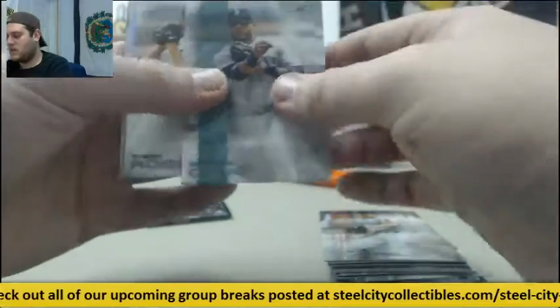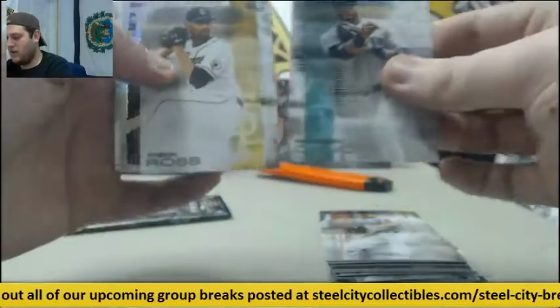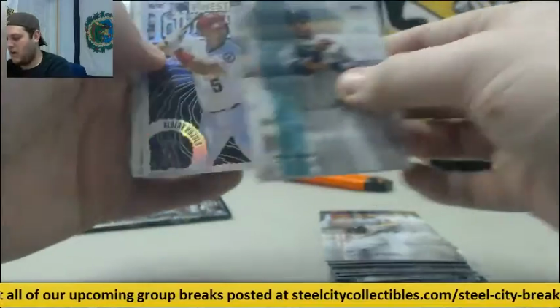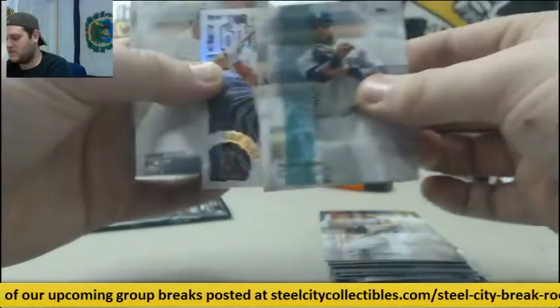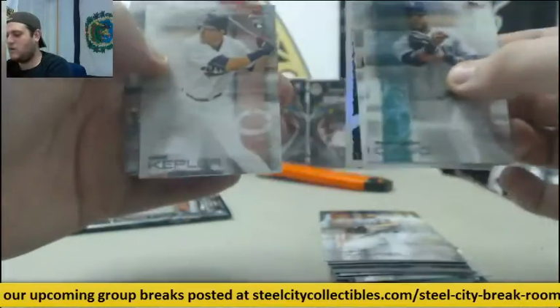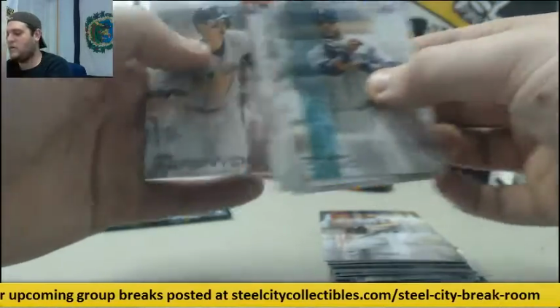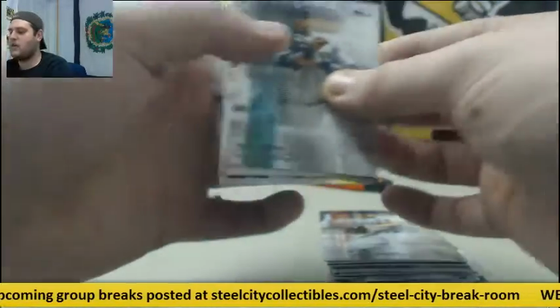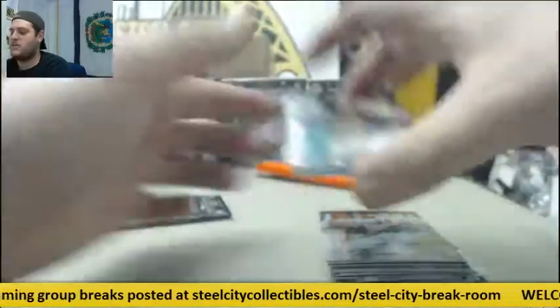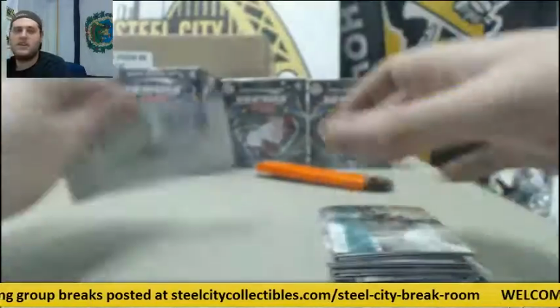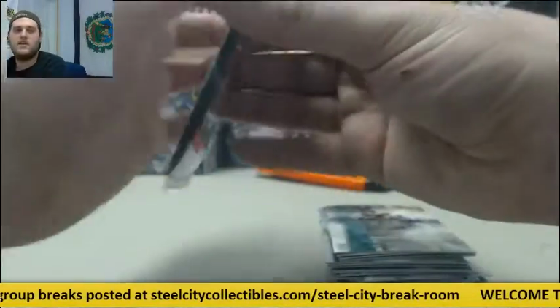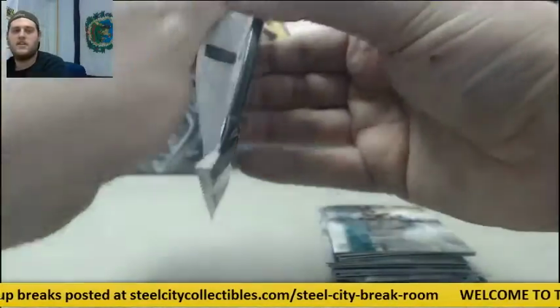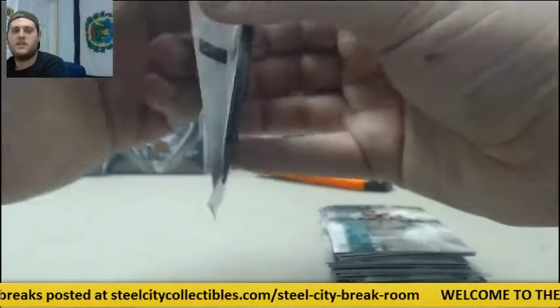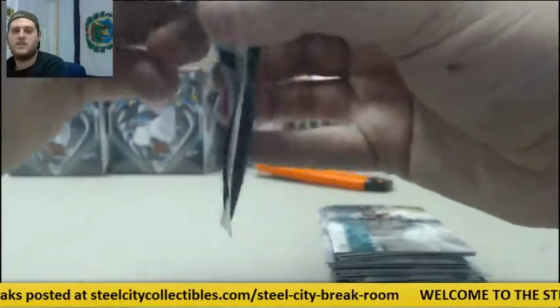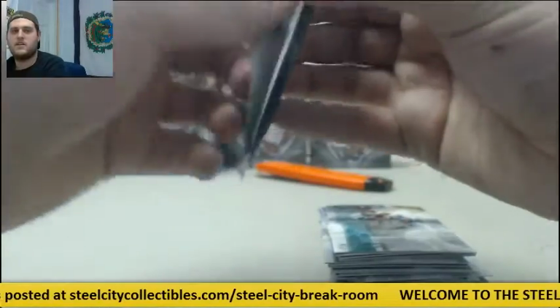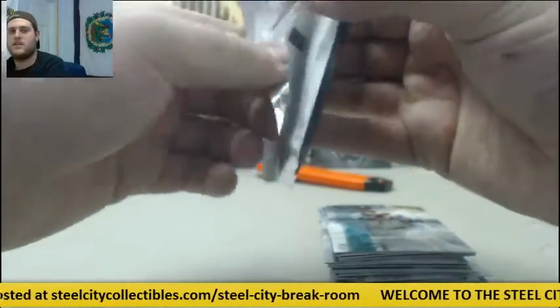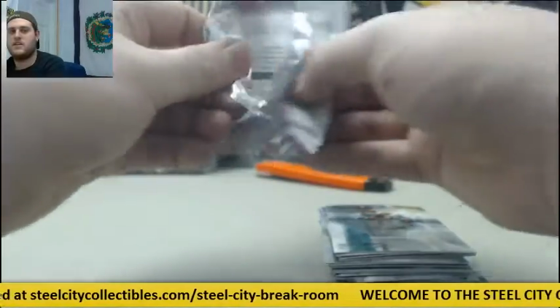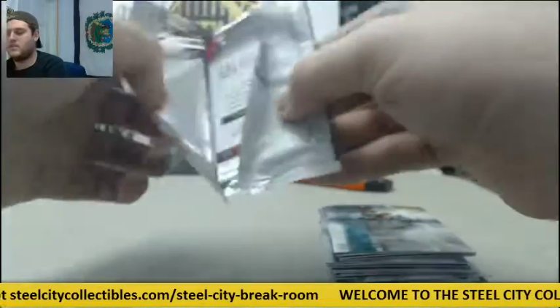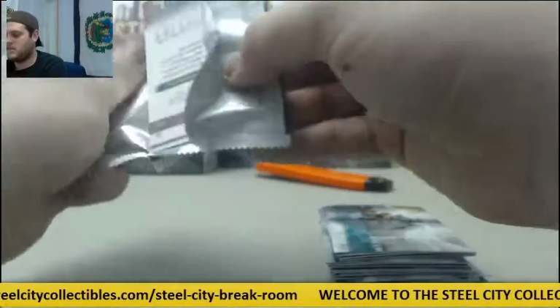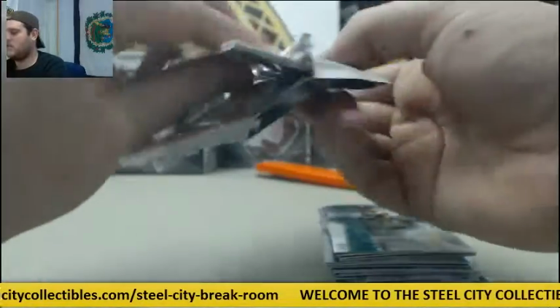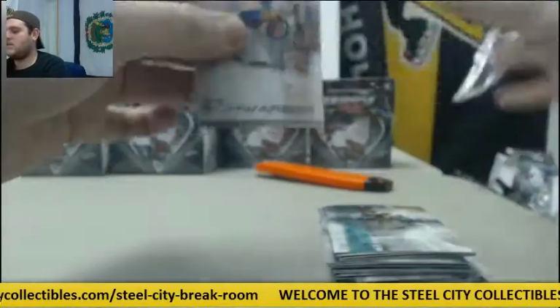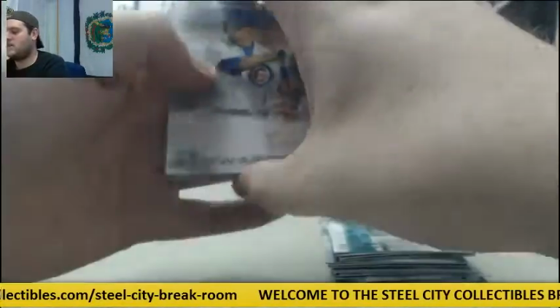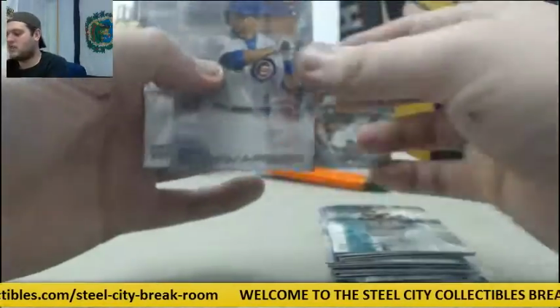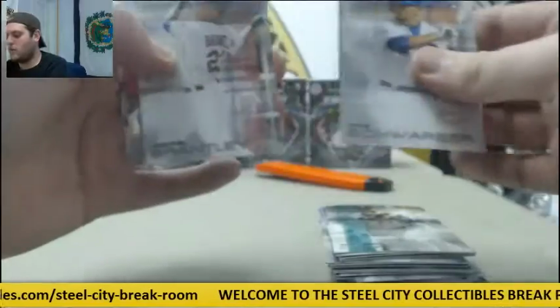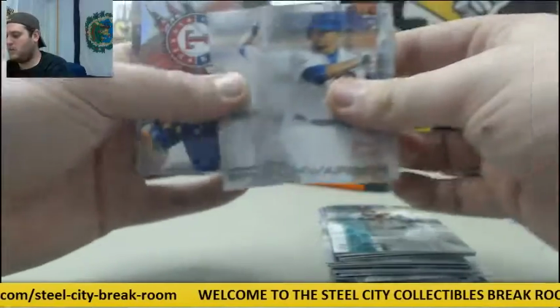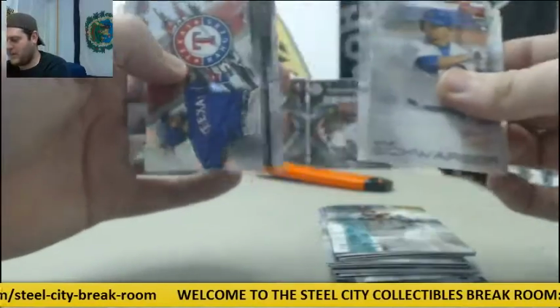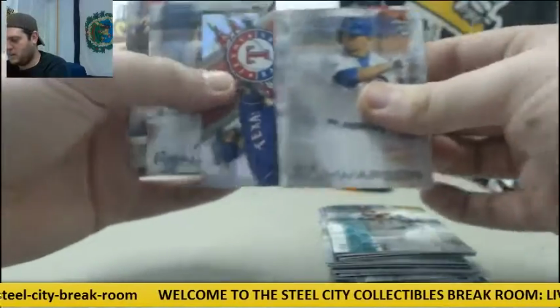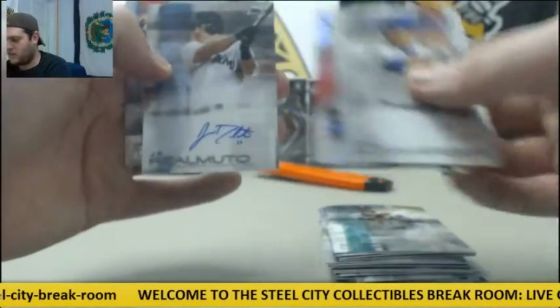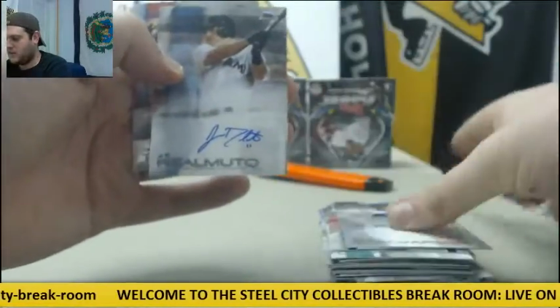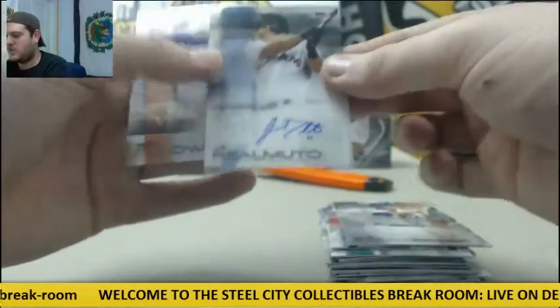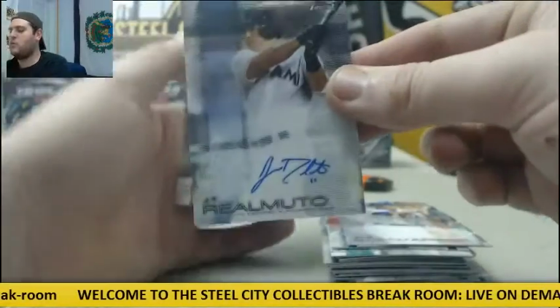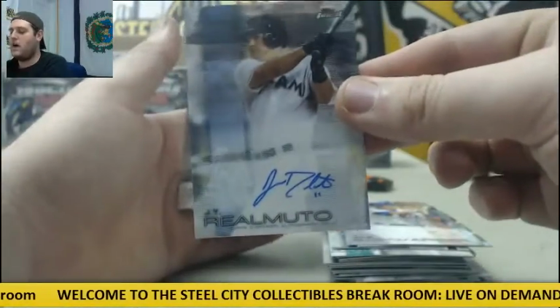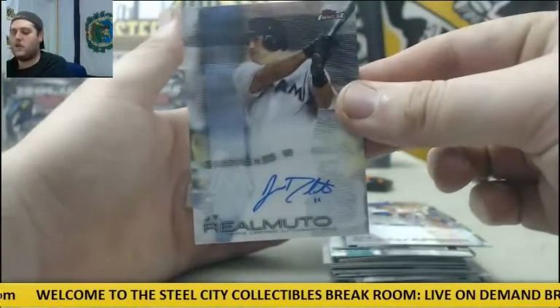Cano, Ross, Poulos, Kepler, Refsnyder rookie. Kyle Schwarber rookie, Brantley, Prince Fielder, J.T. Realmuto auto for the Marlins.